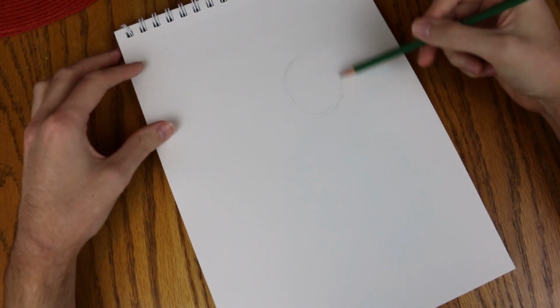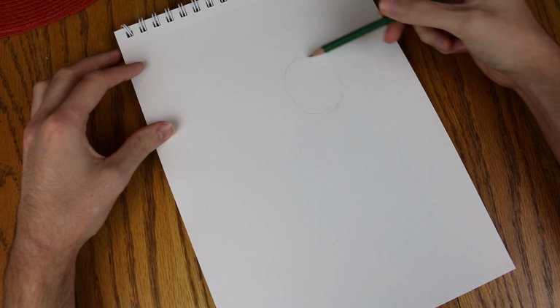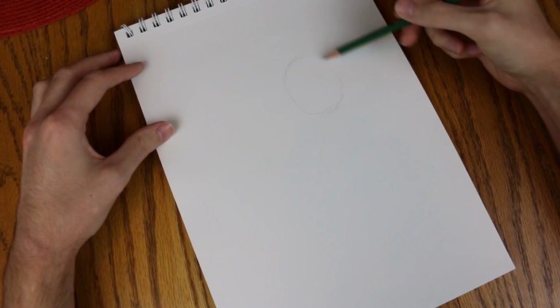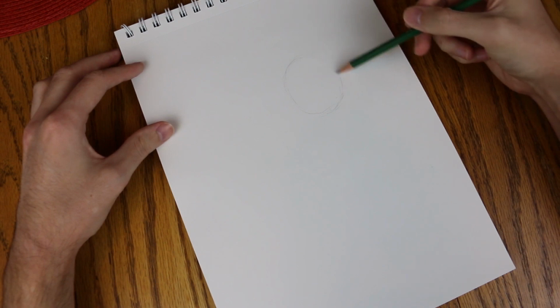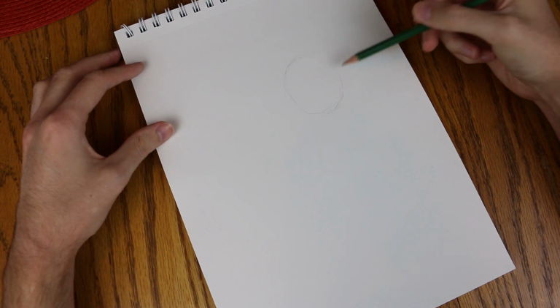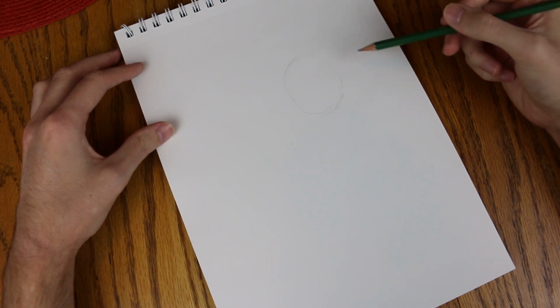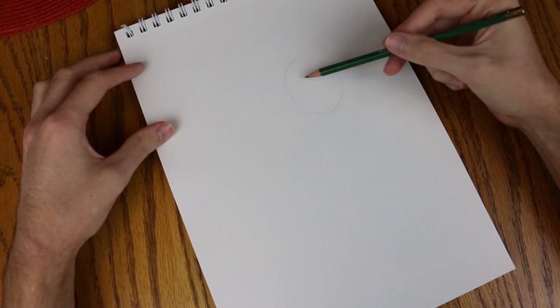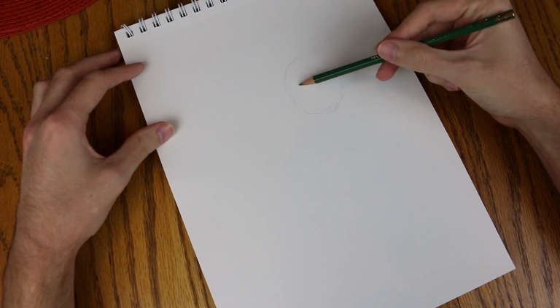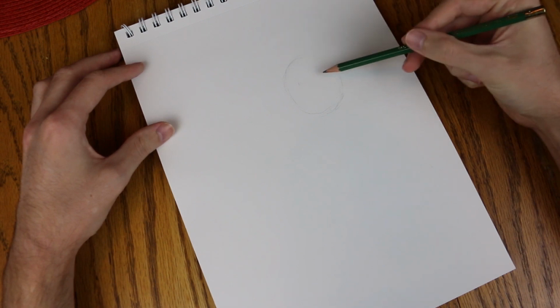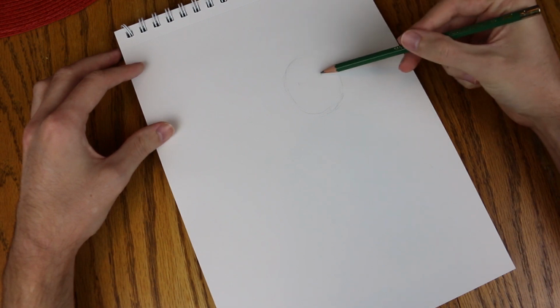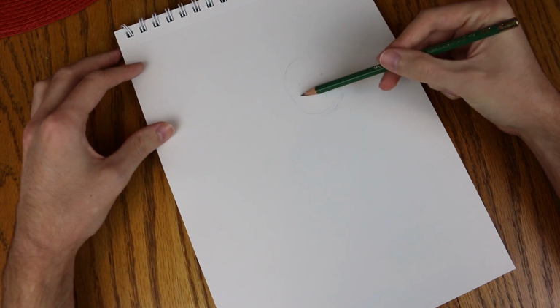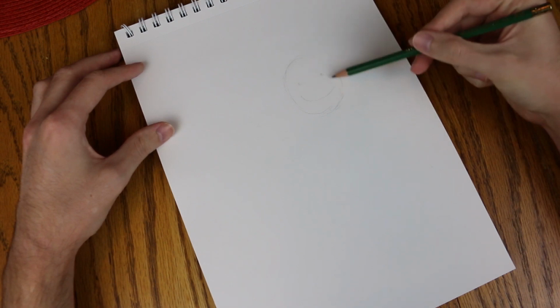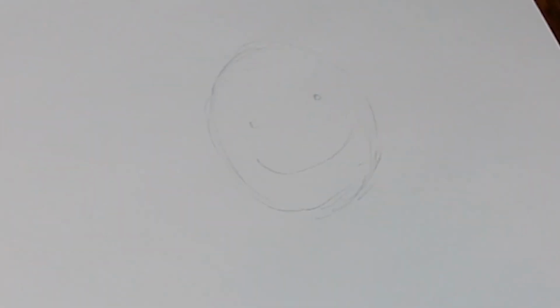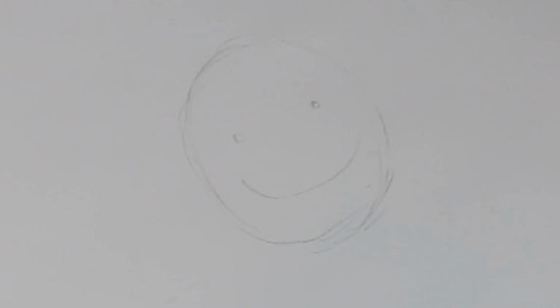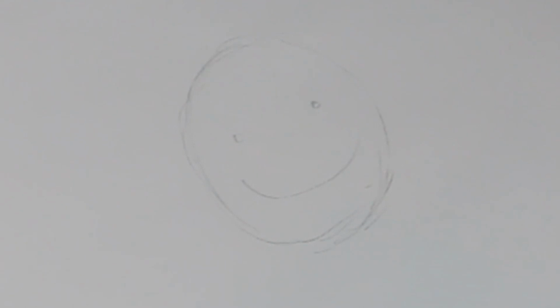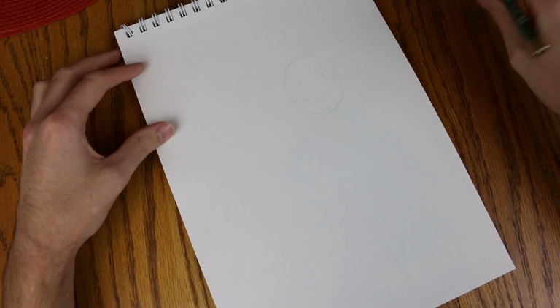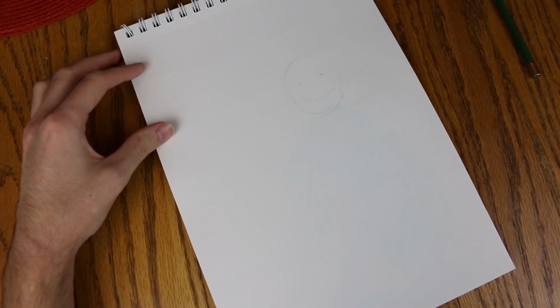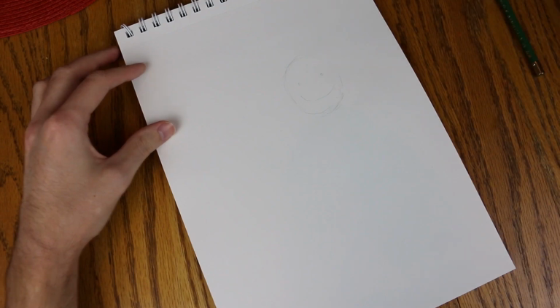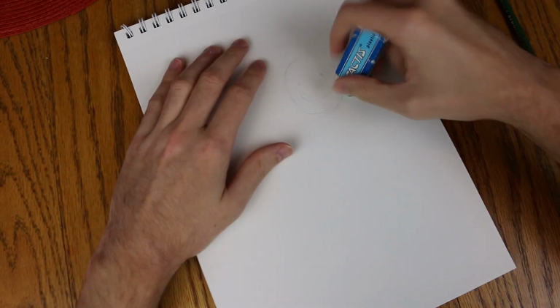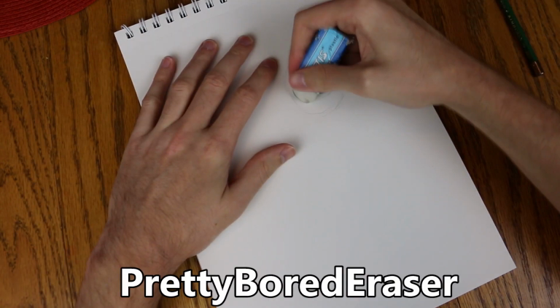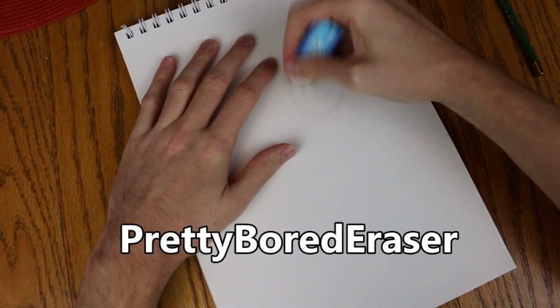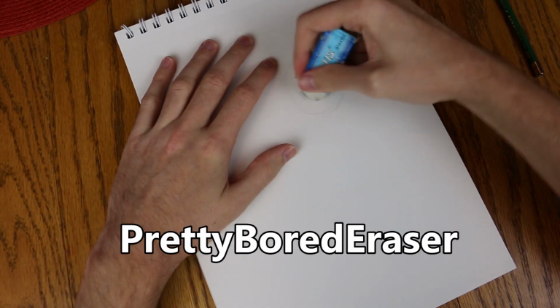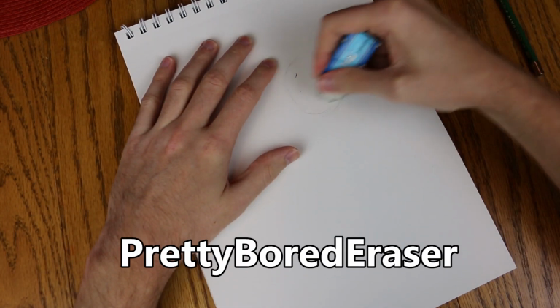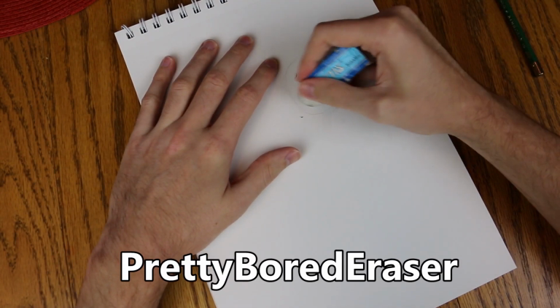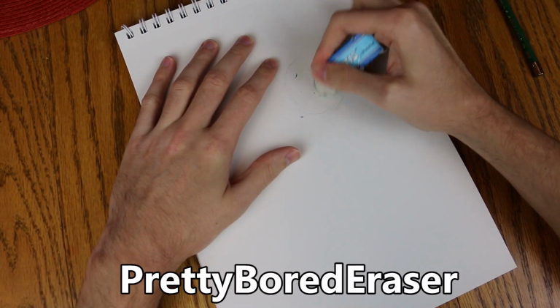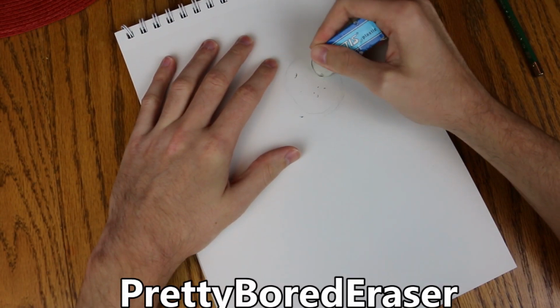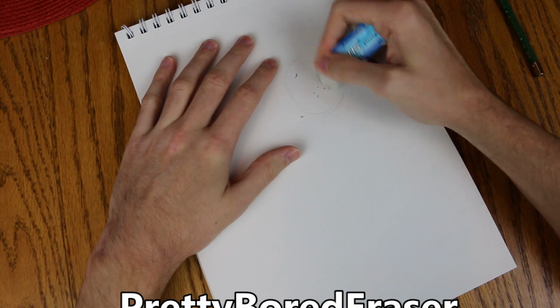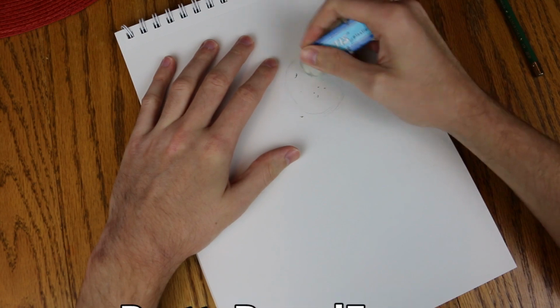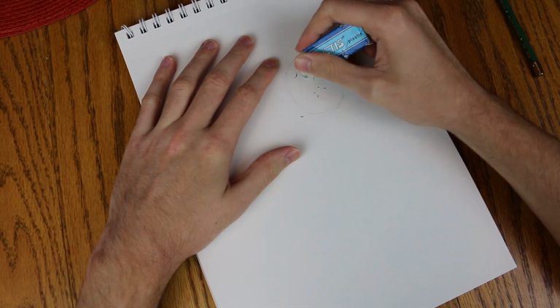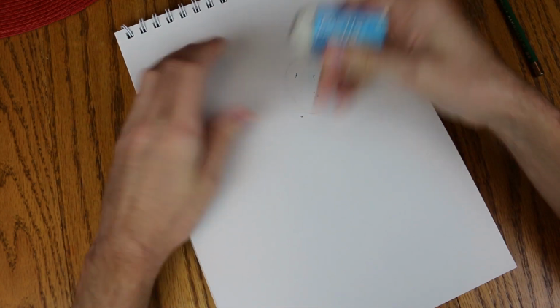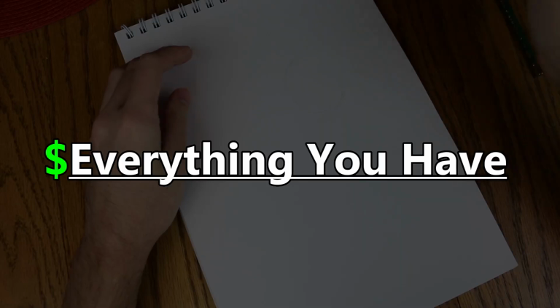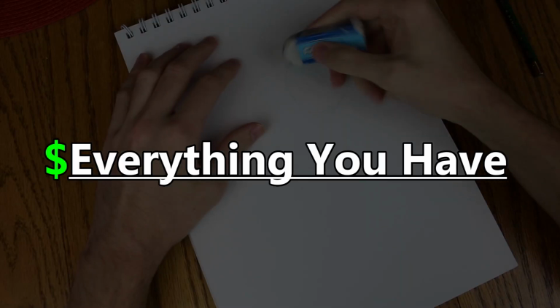Now we'll finish the circle and draw in the Big Daddy's face, which is a nice little smiley. Wait, that's not right, is it? Let's actually erase that with my handy Pretty Board eraser that you can find for sale on my website for the very affordable price of everything you have.